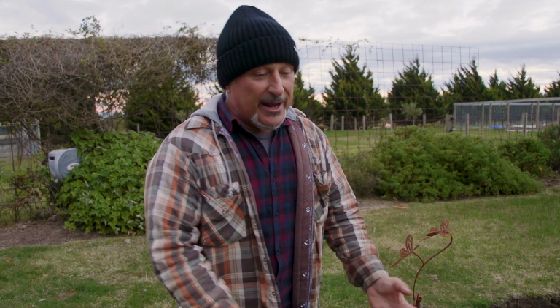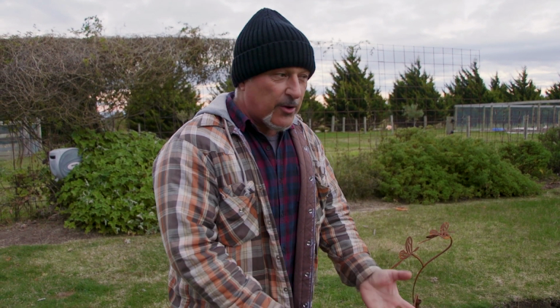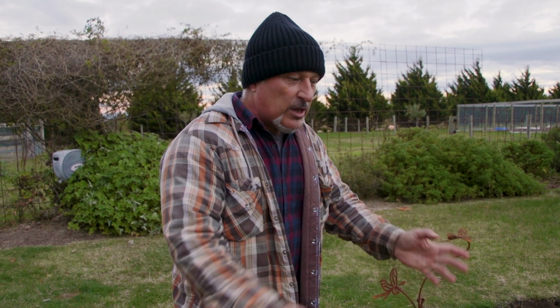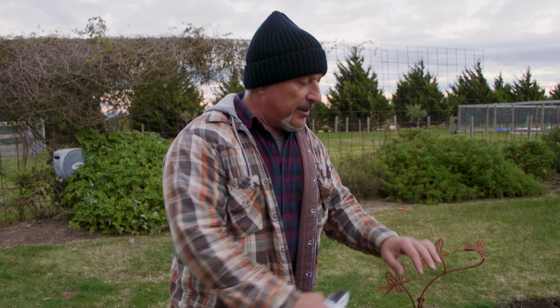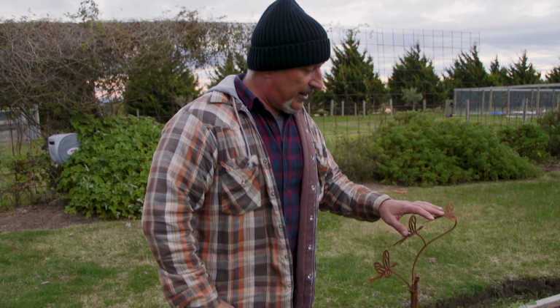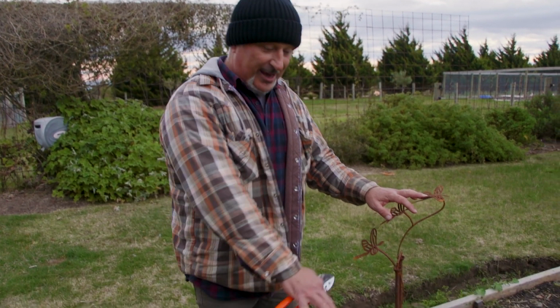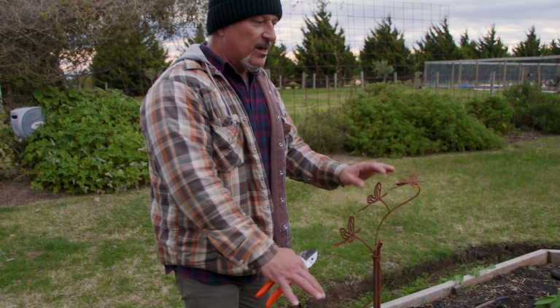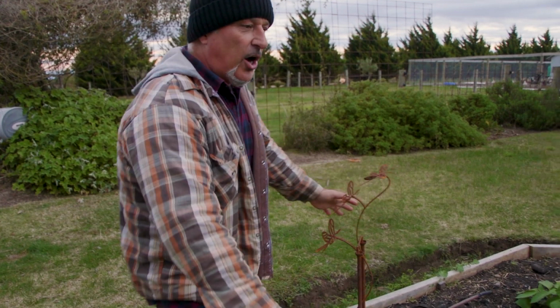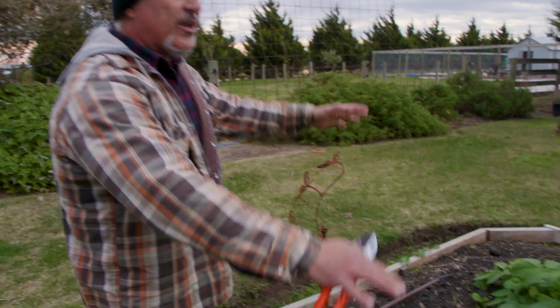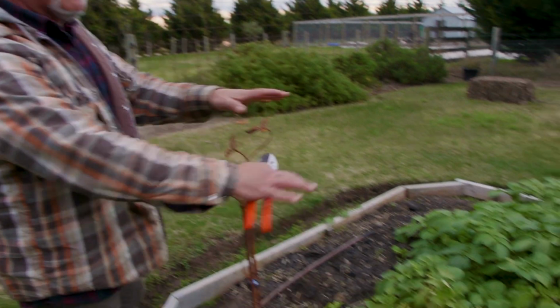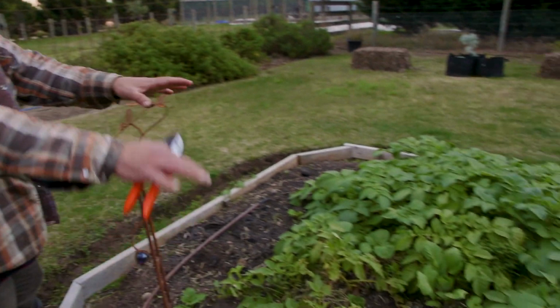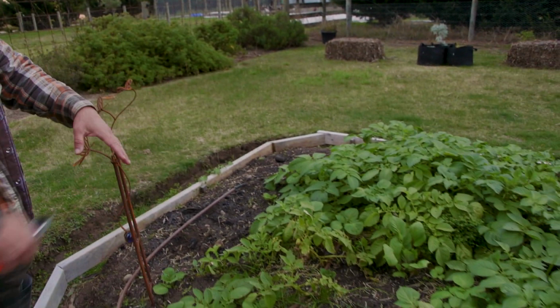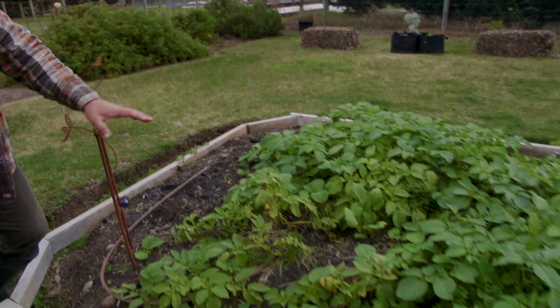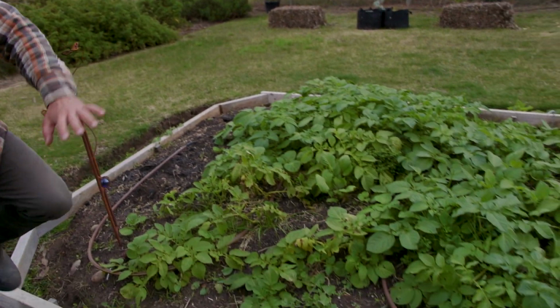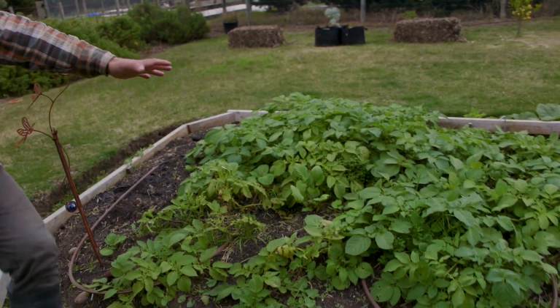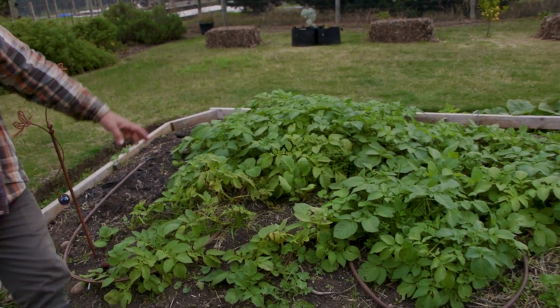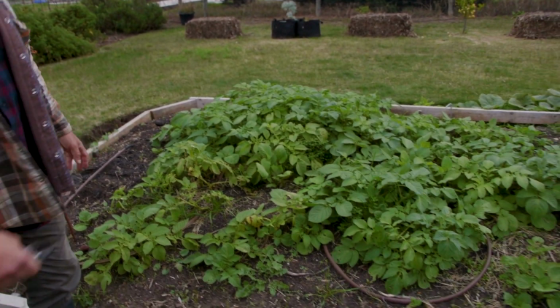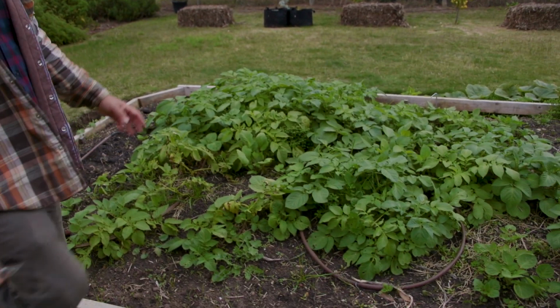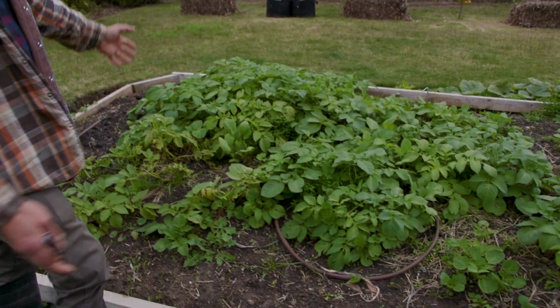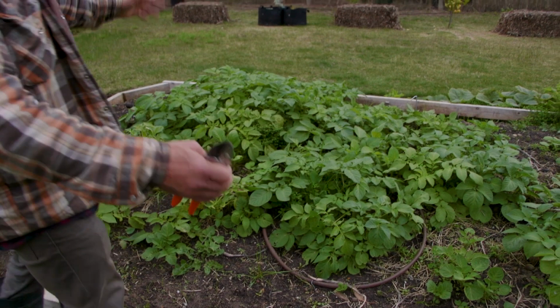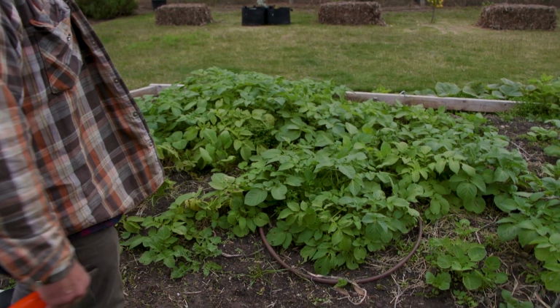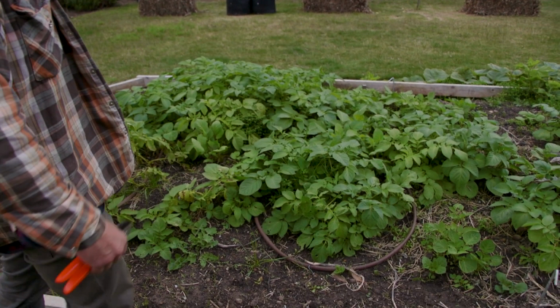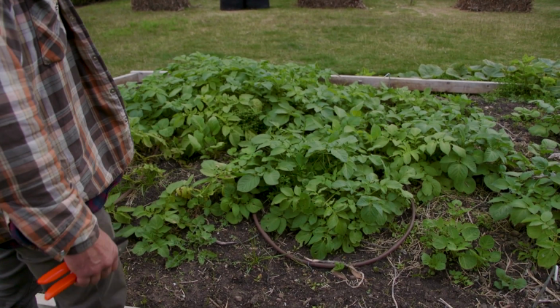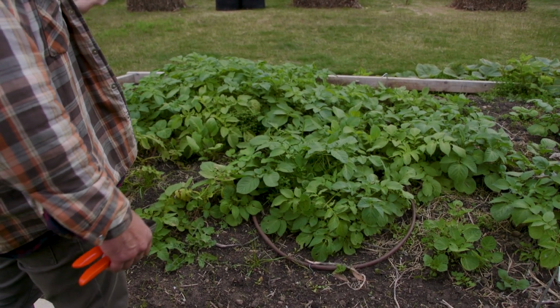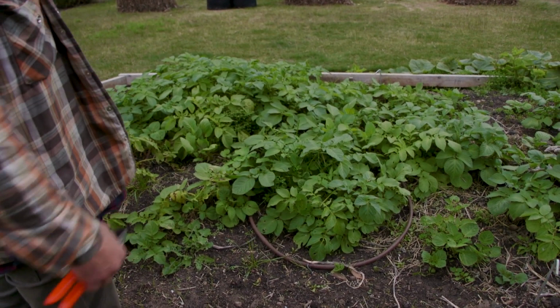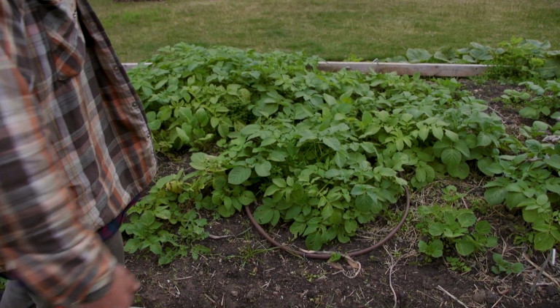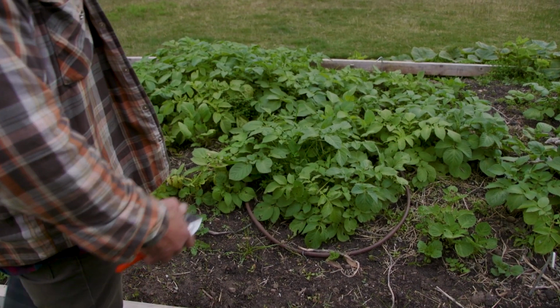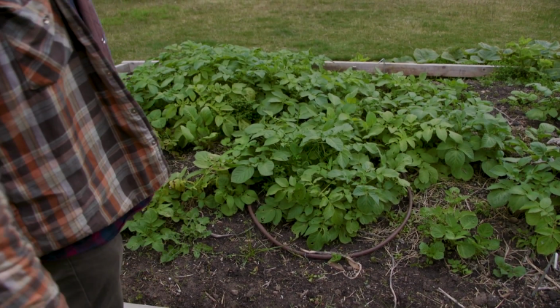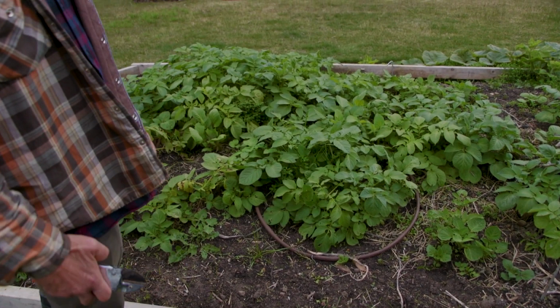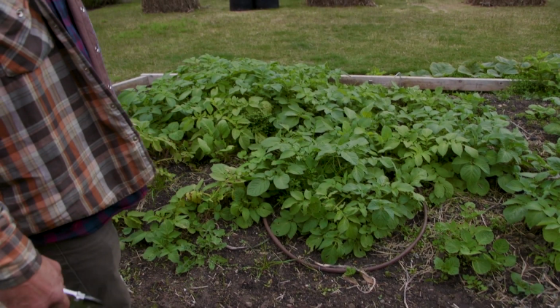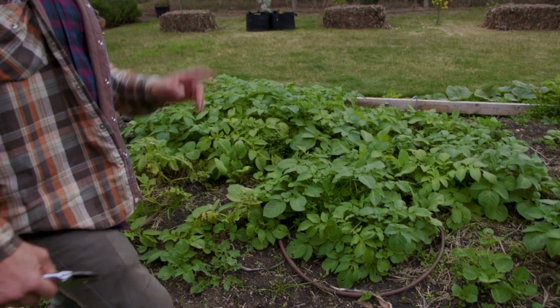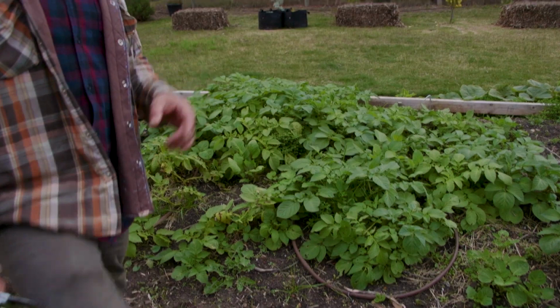When you plant your potatoes, try and get them down deep below and only have a small layer of soil and mulch over the top. As they grow, keep topping it up. In this case here I just need to mound that up — add soil on top. You can mound up the soil; you don't have to put walls up or anything like that.